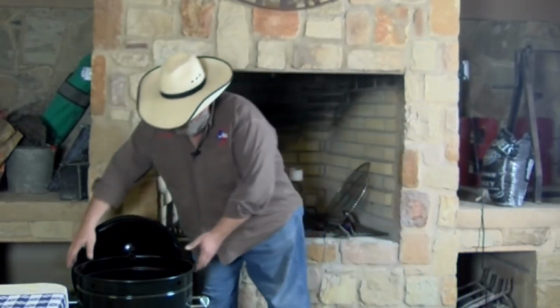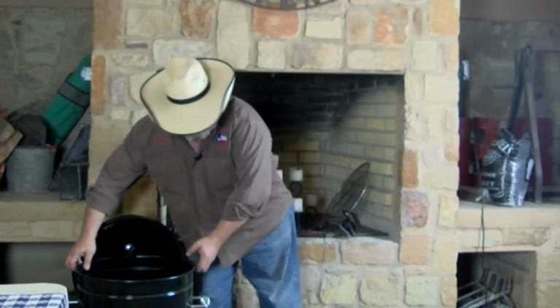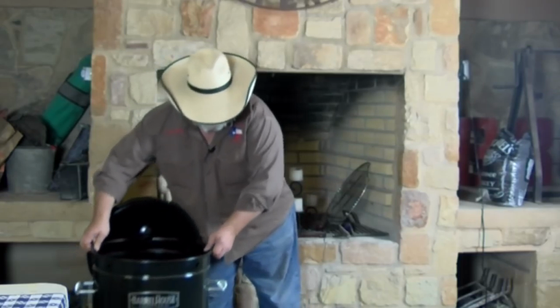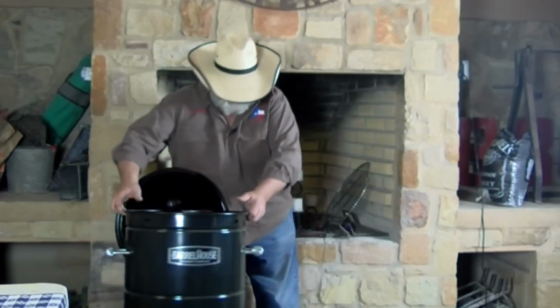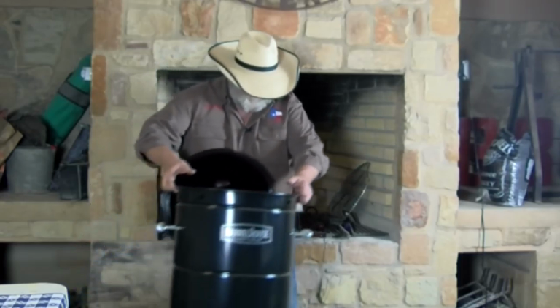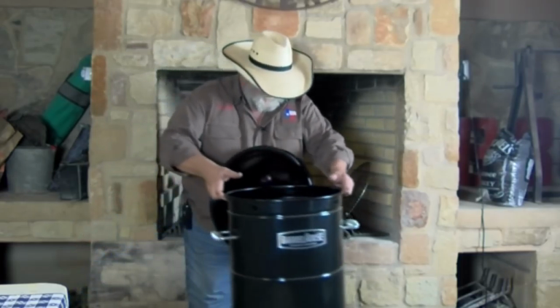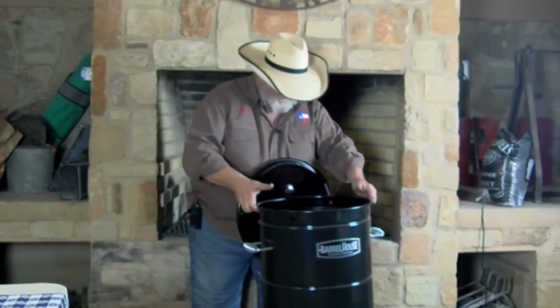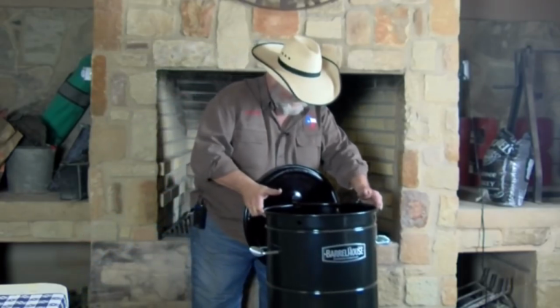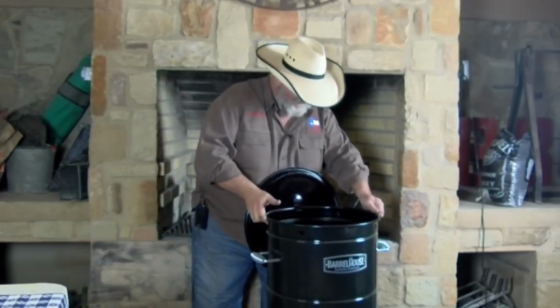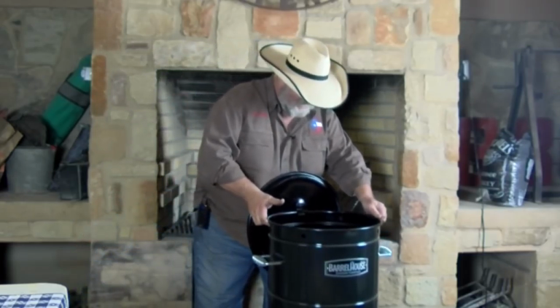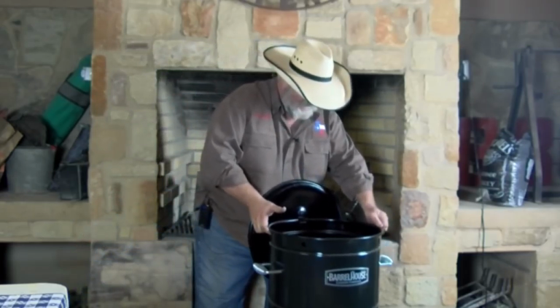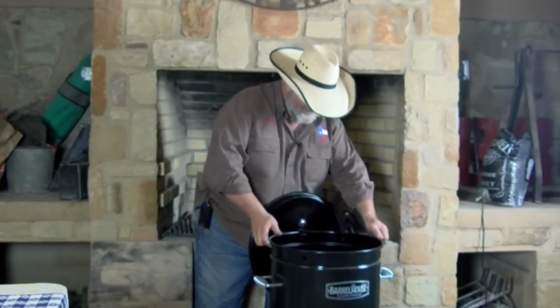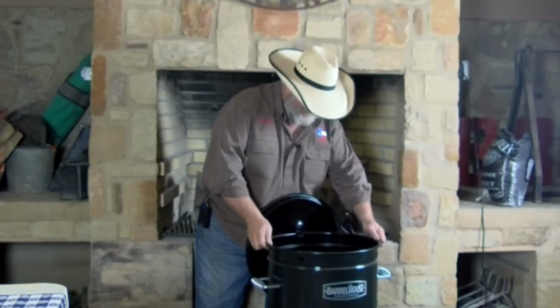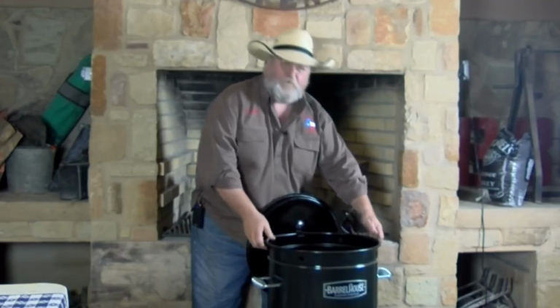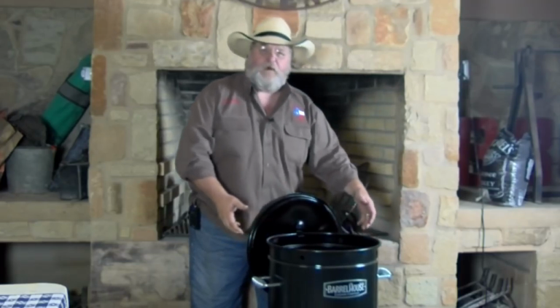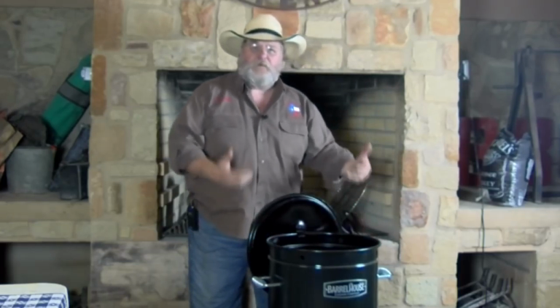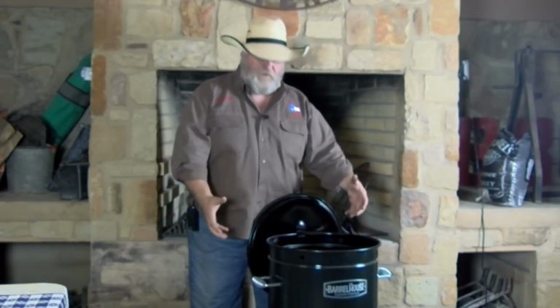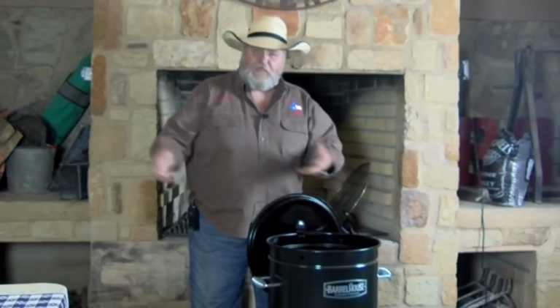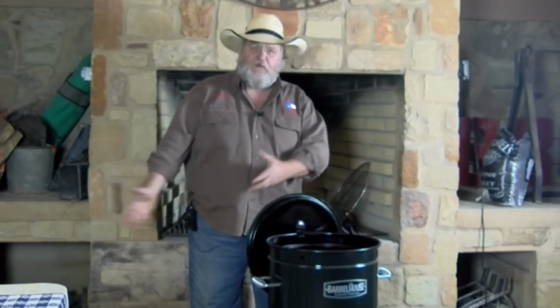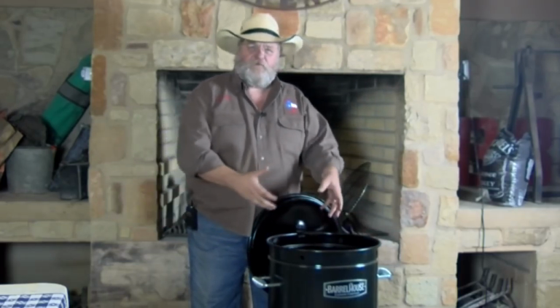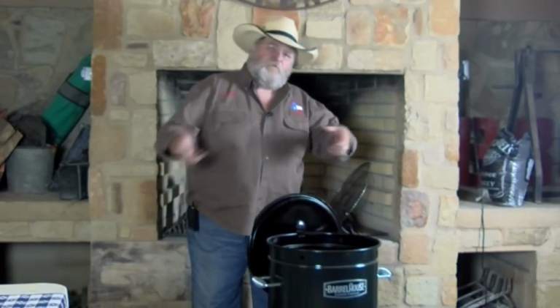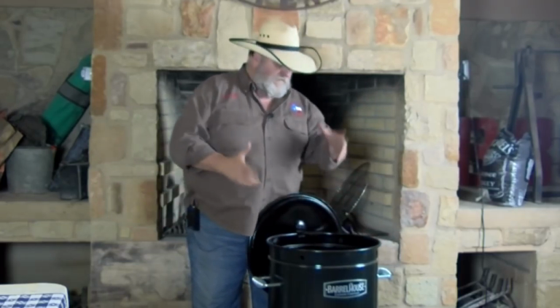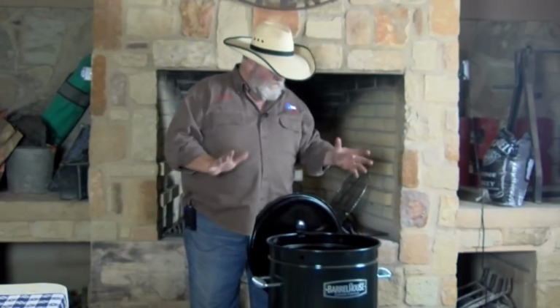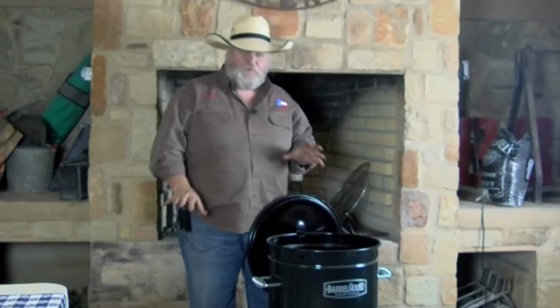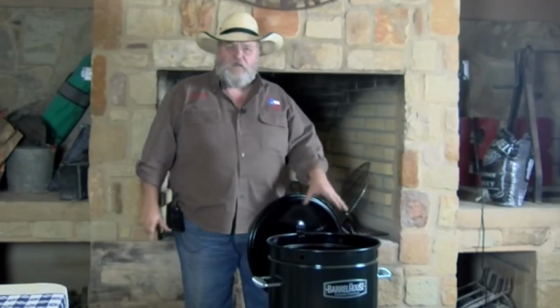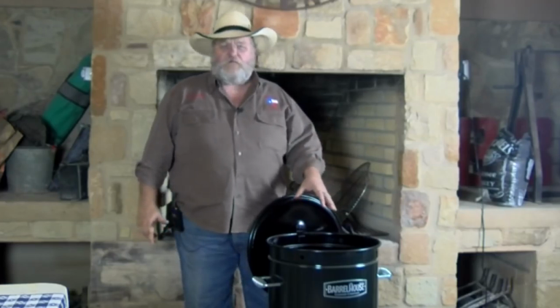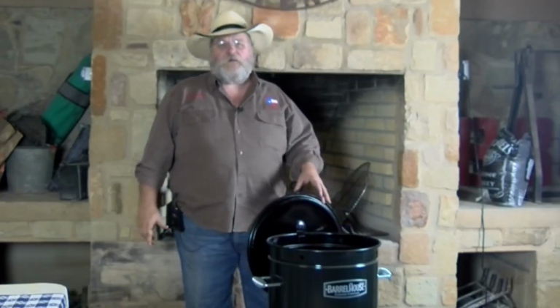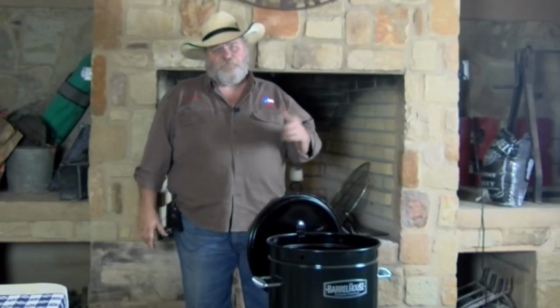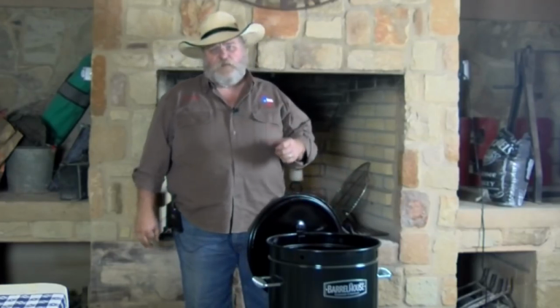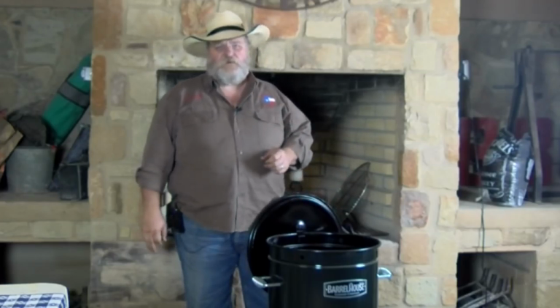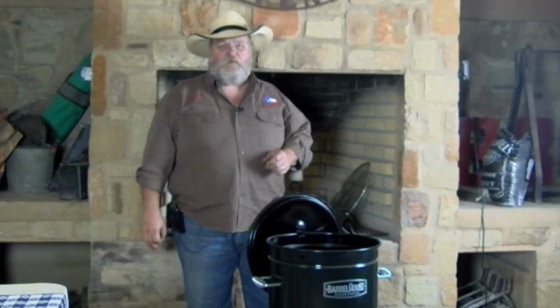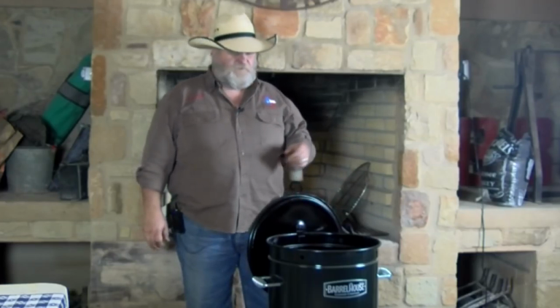Here we go — just pick it up. And this is one feature I love about this cooker: you pick that bottom up and down, get it off, work with your fire, put it back on. Great feature. Fire's going. Let's get started back on our hams now.